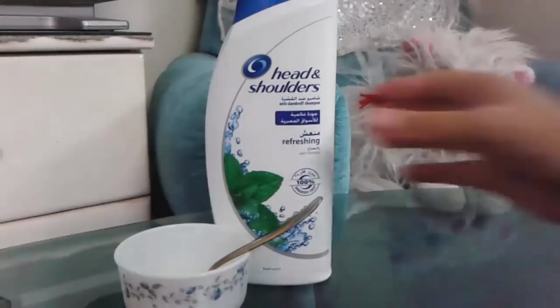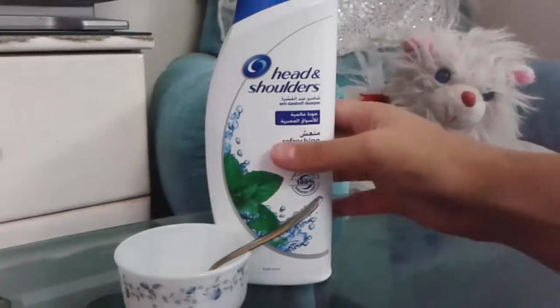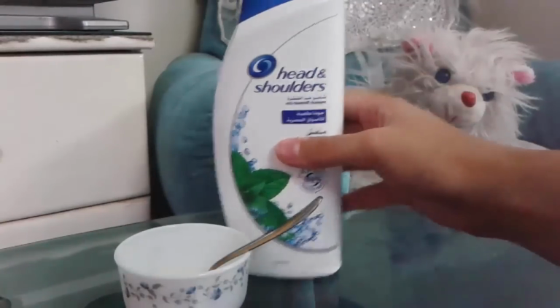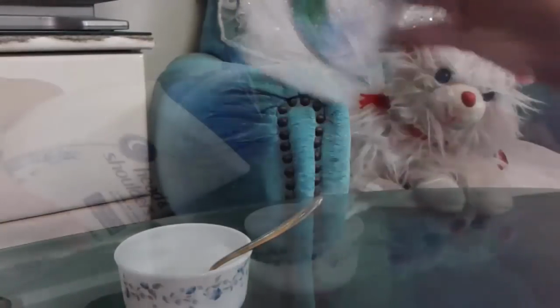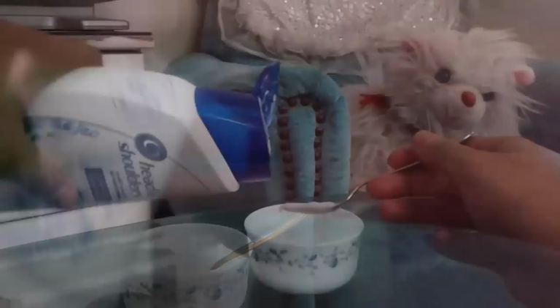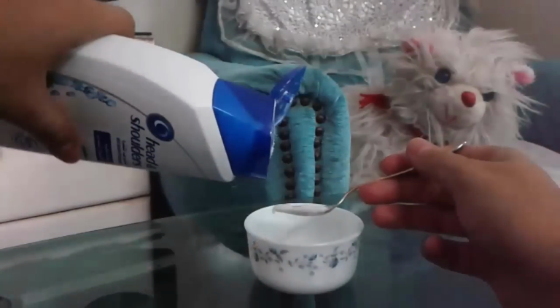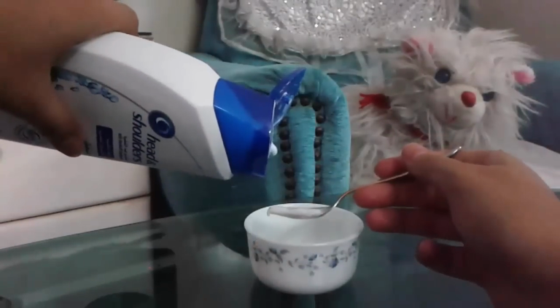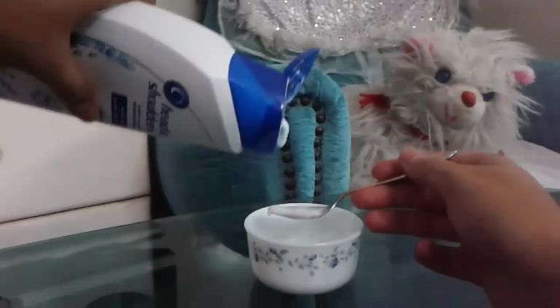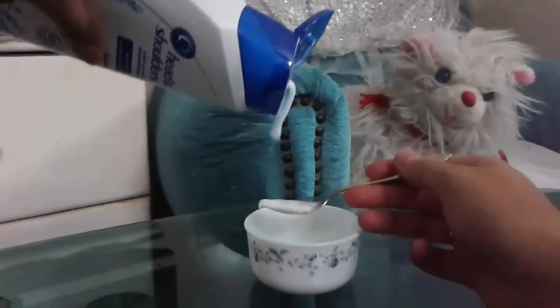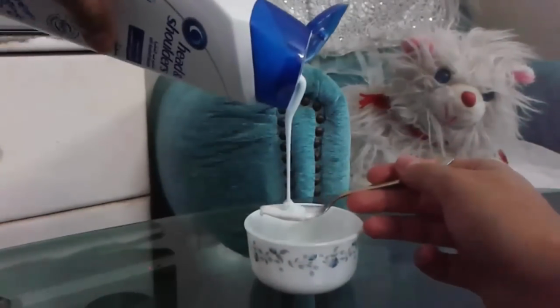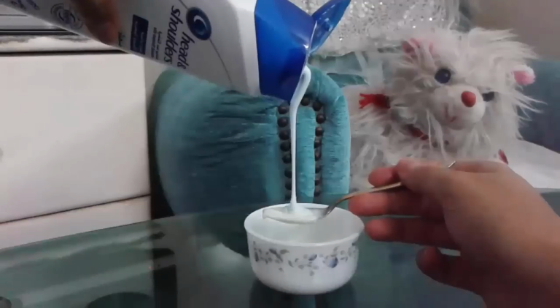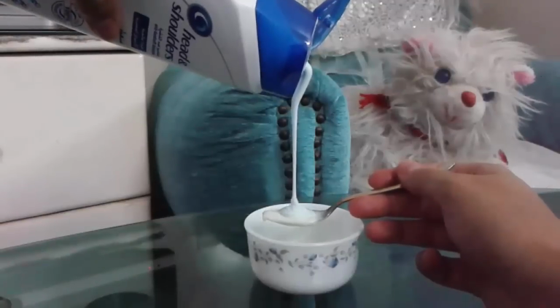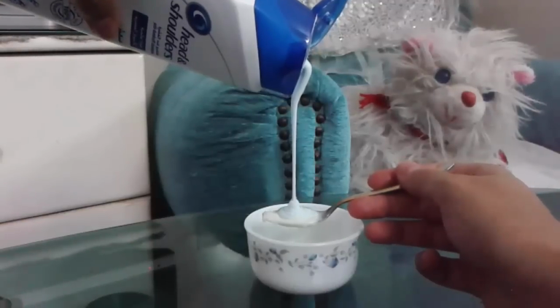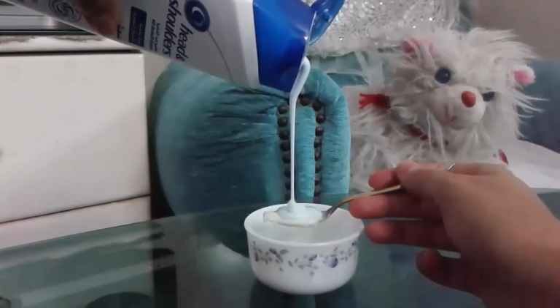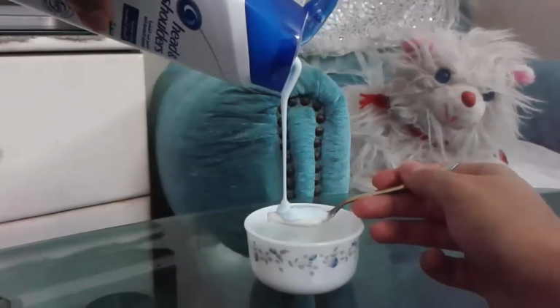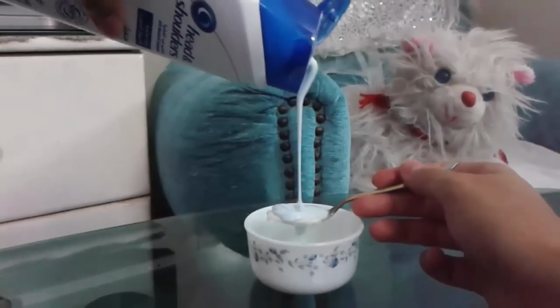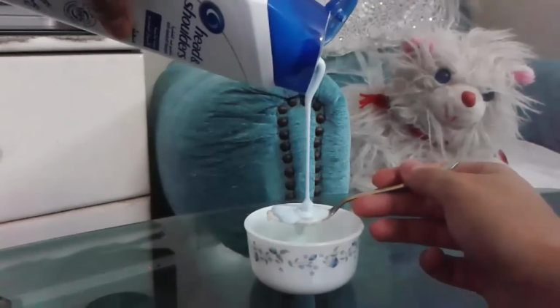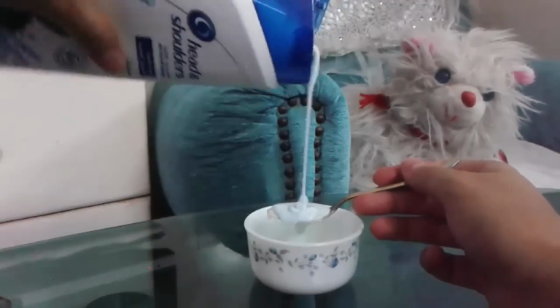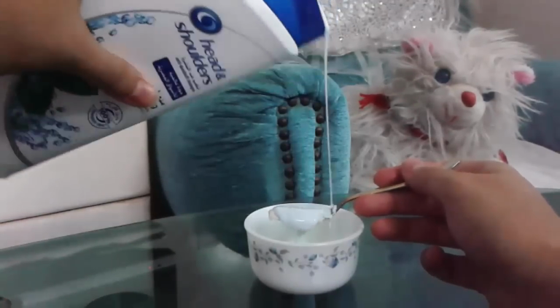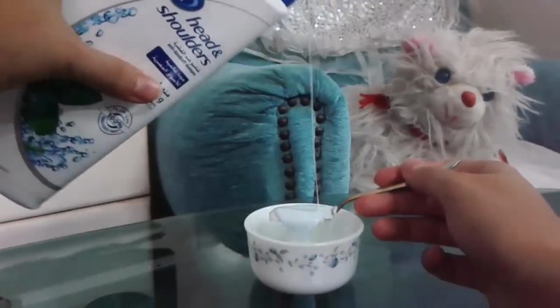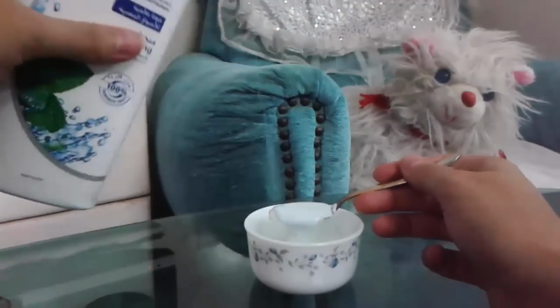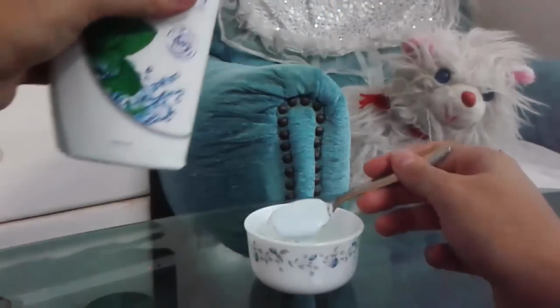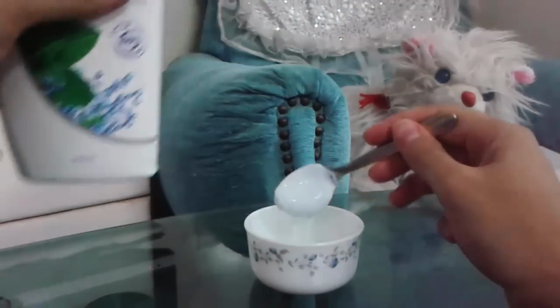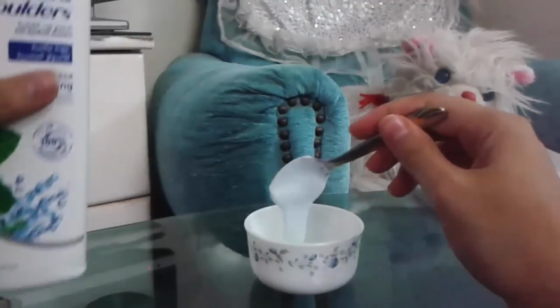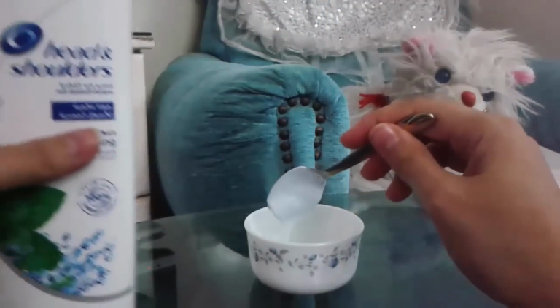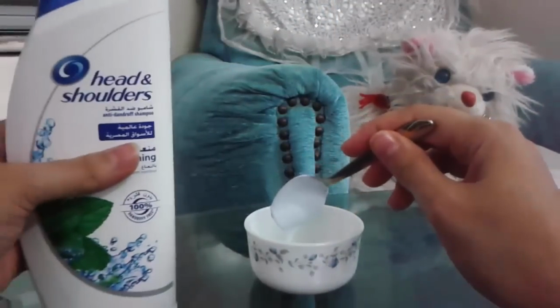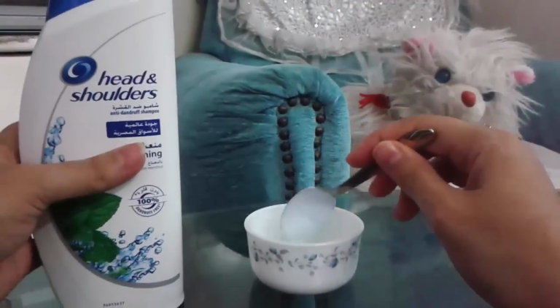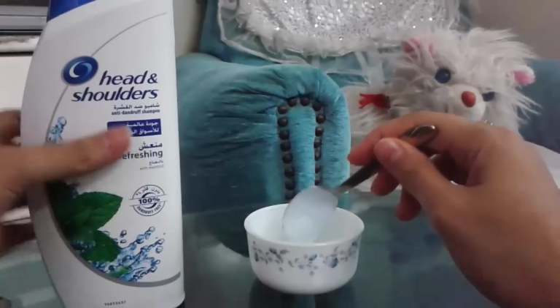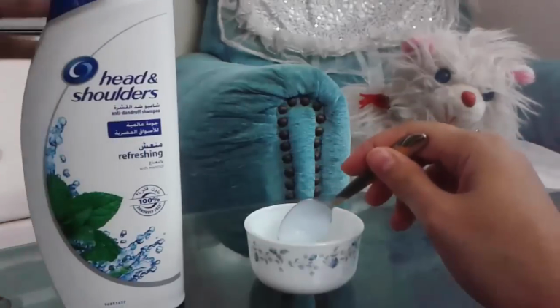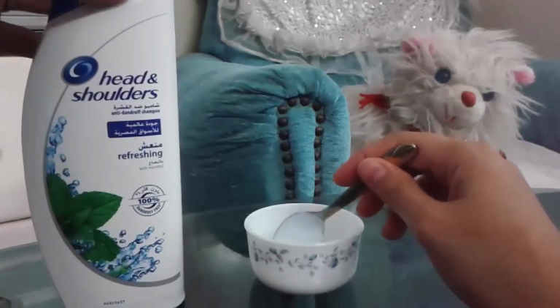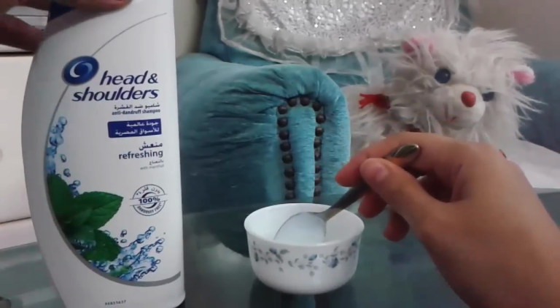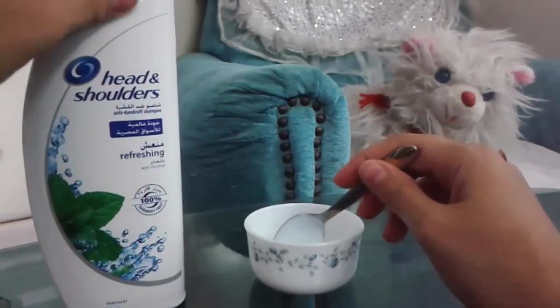Use shampoo equivalent to a quarter of the amount of the mask. The shampoo is added to give the hair a good smell. When you remove the mask from your hair, use only water to wash your hair, without using any shampoo.